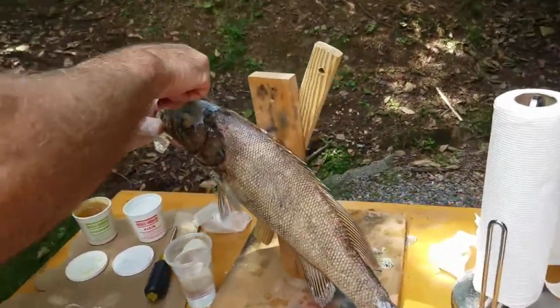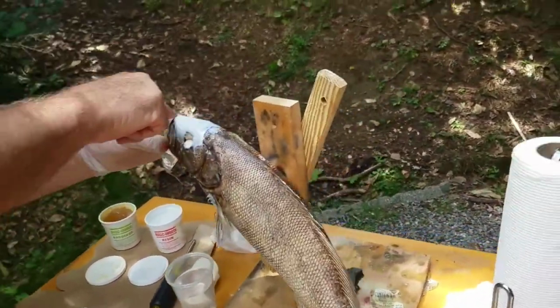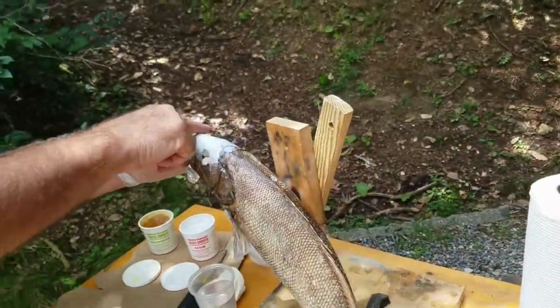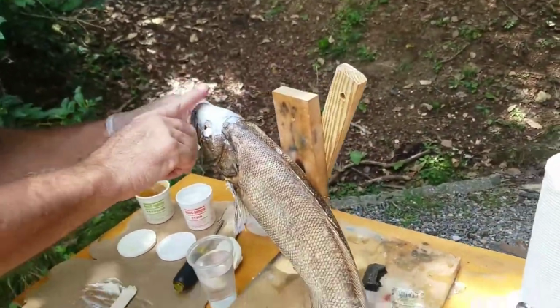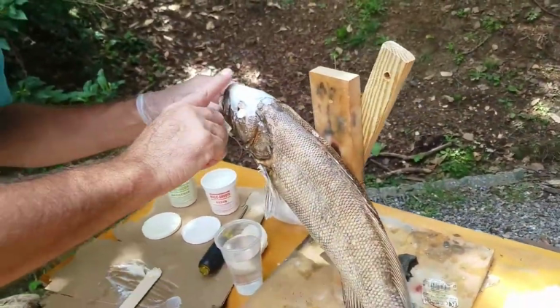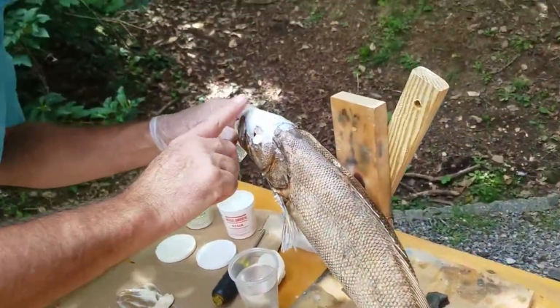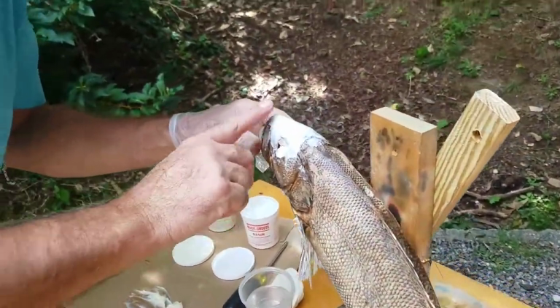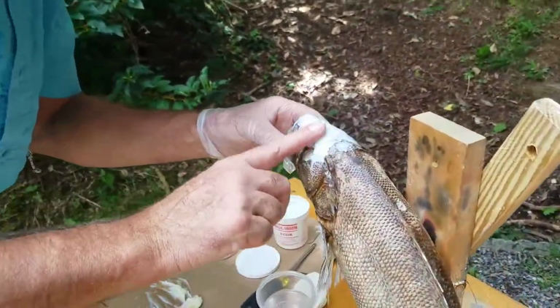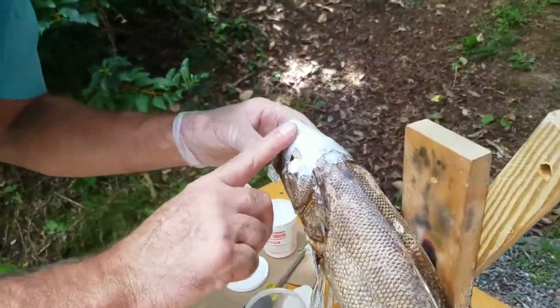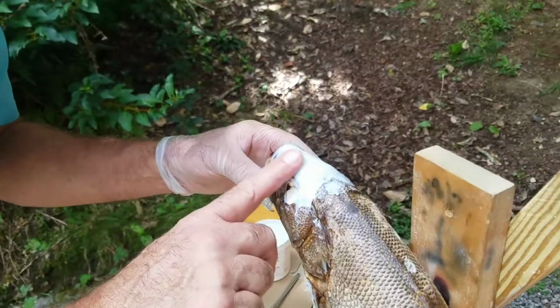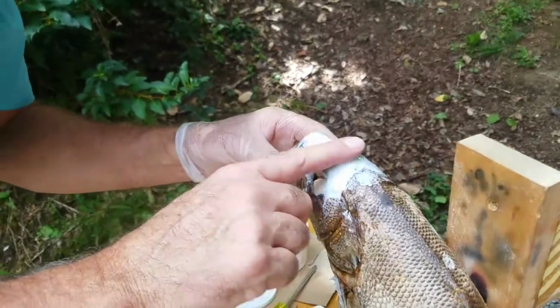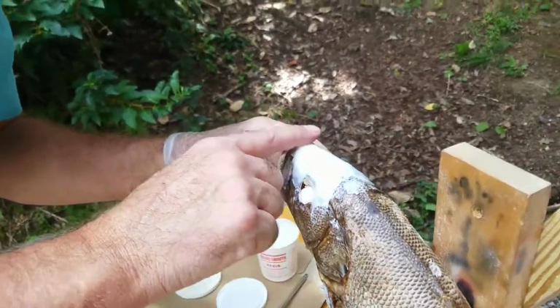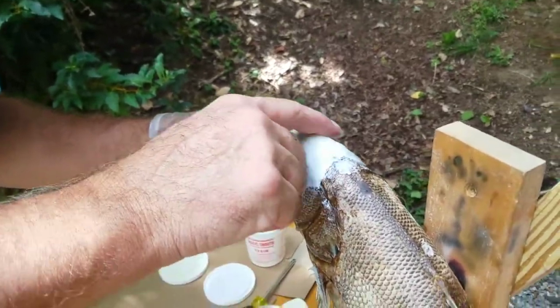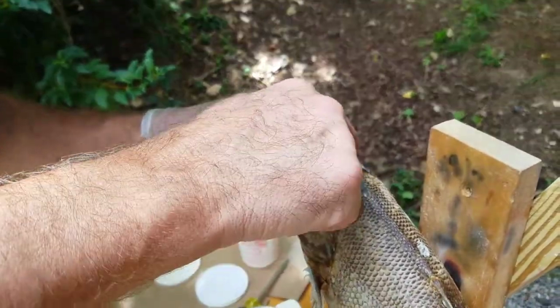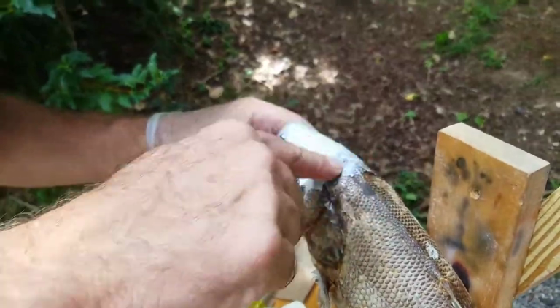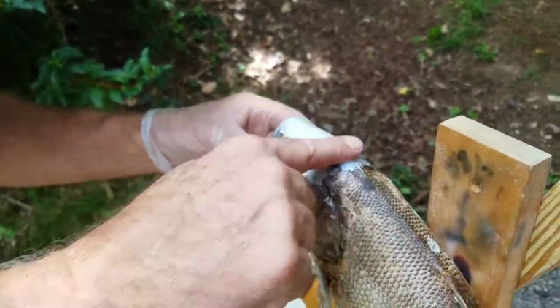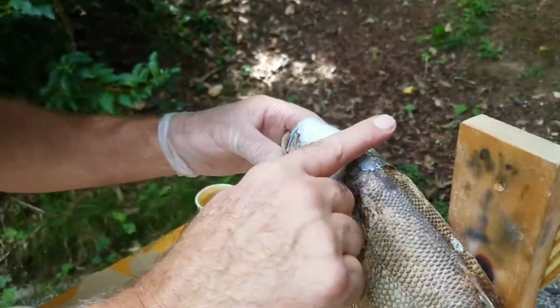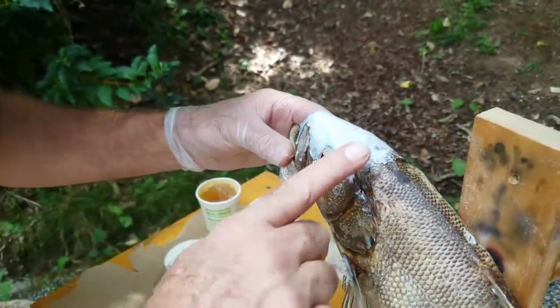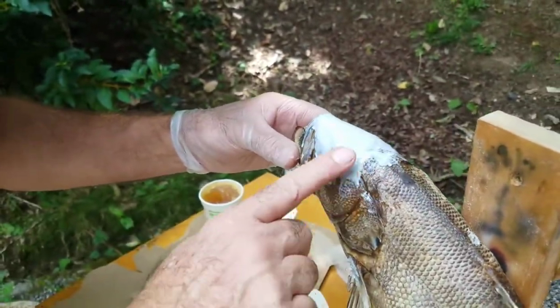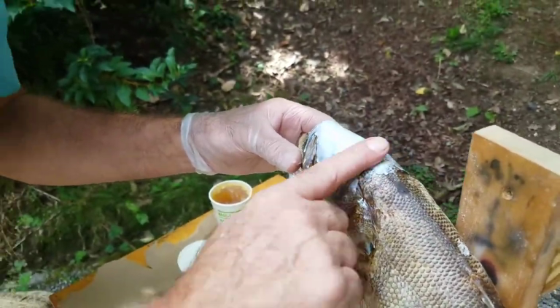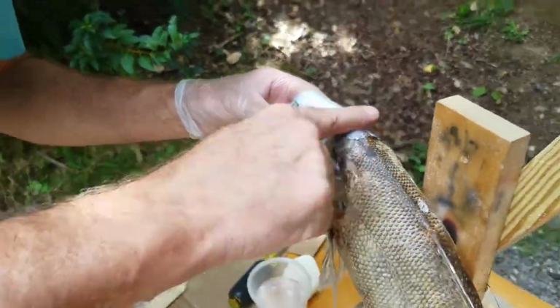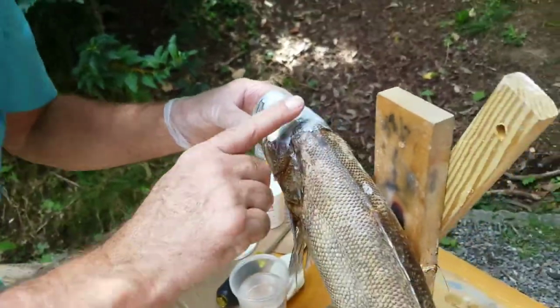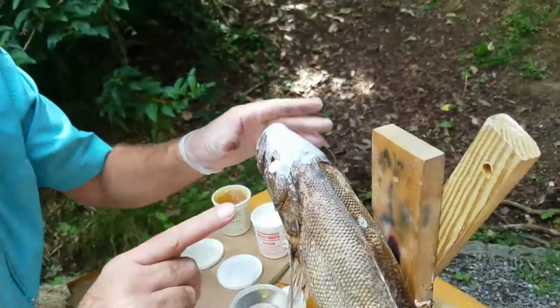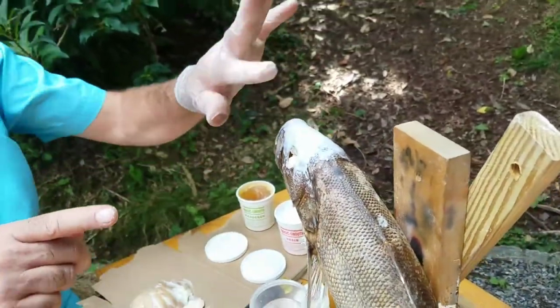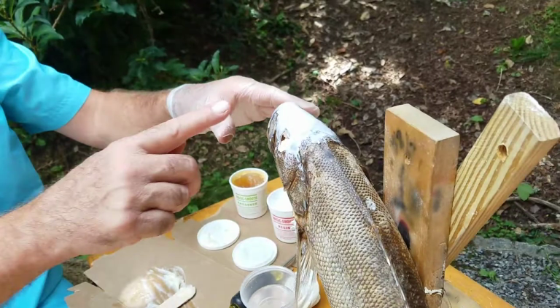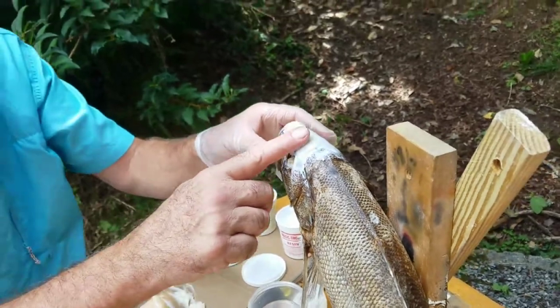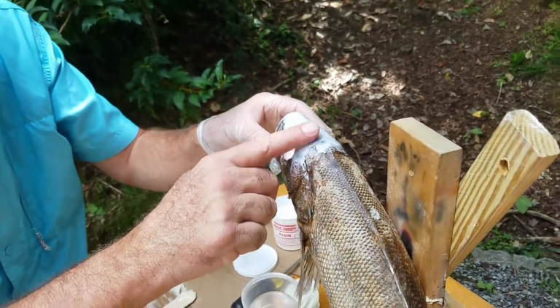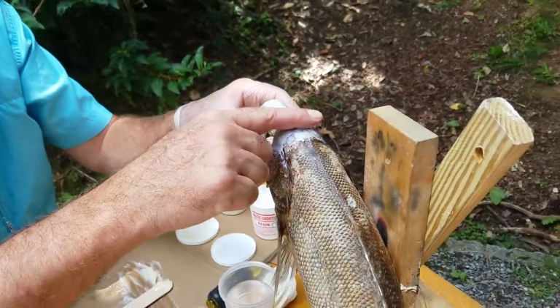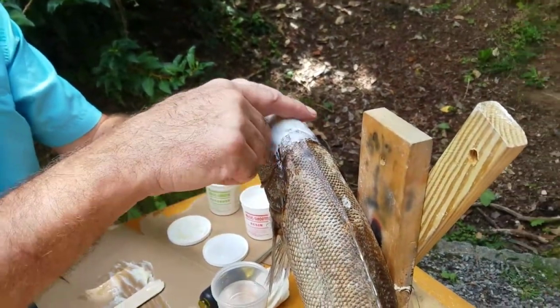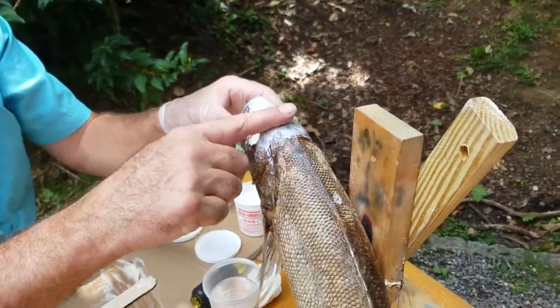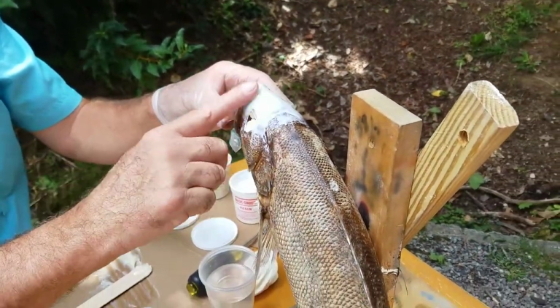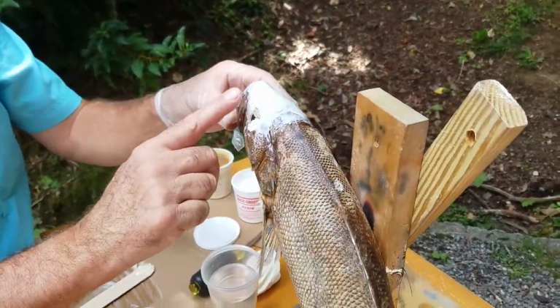This looks like white stuff right now, but it's going to dry clear. And when you paint it, put some spotting up there and put your gloss, you'll never see this.